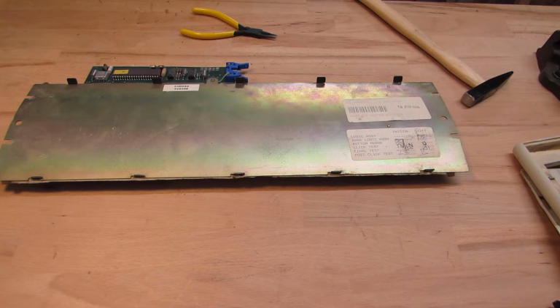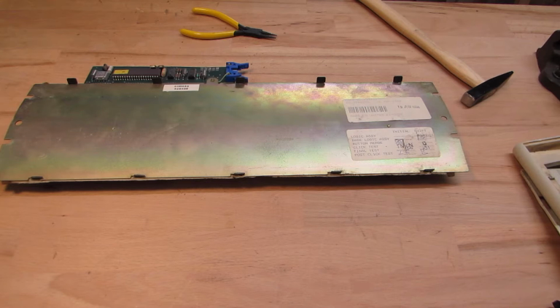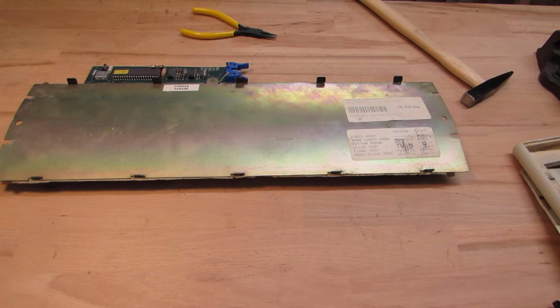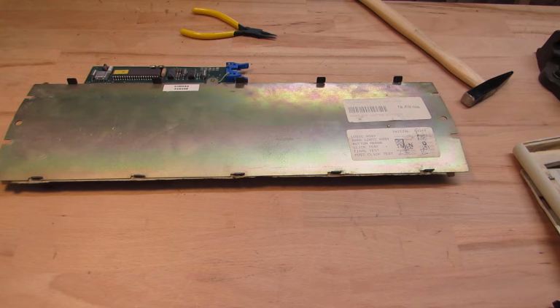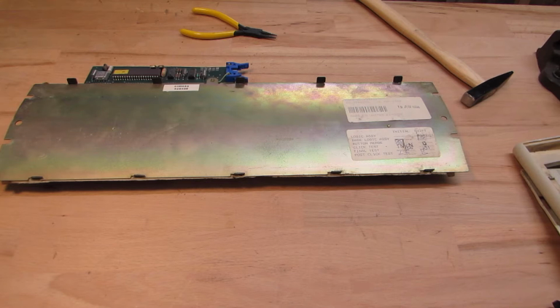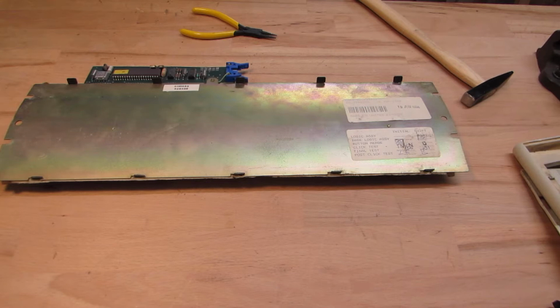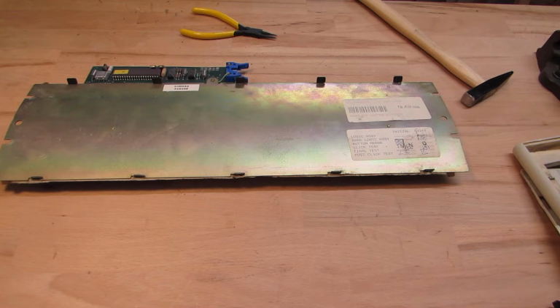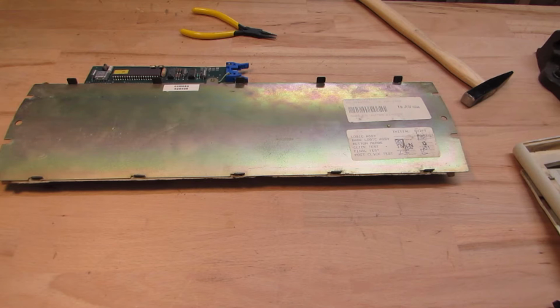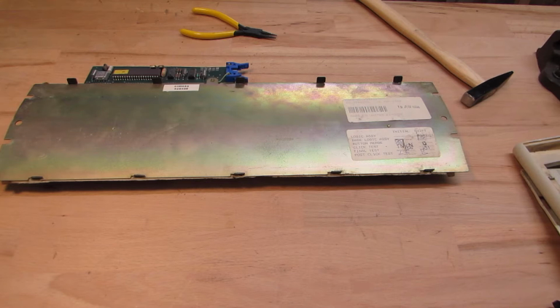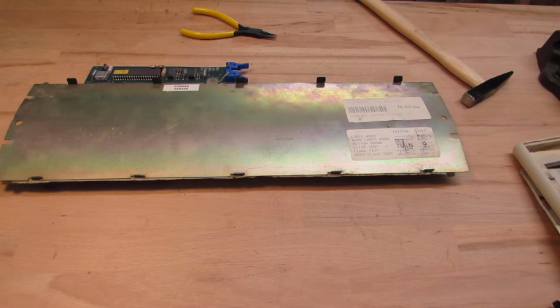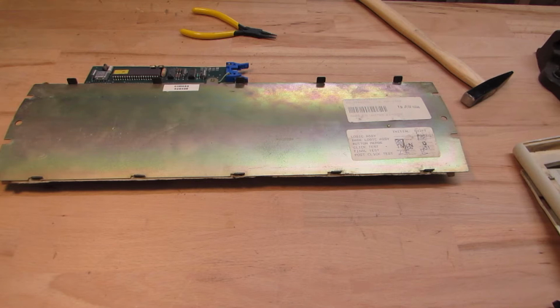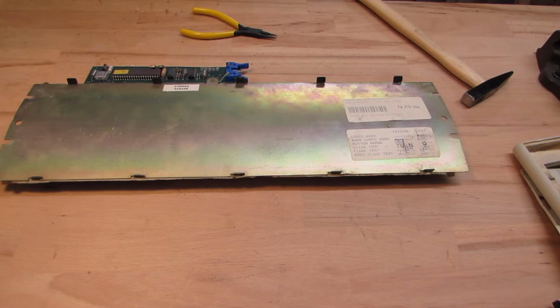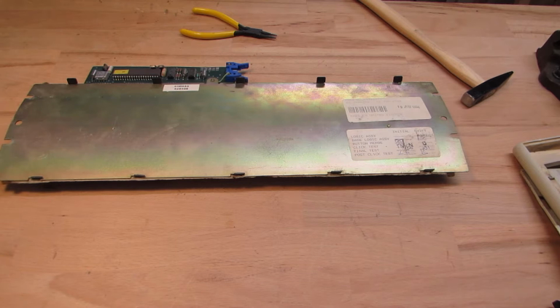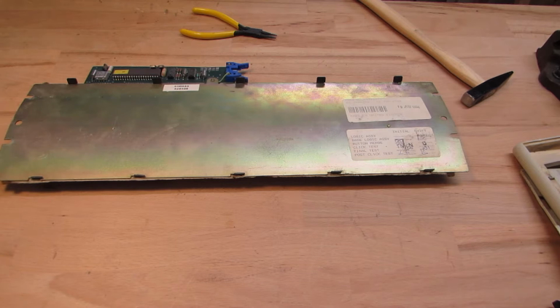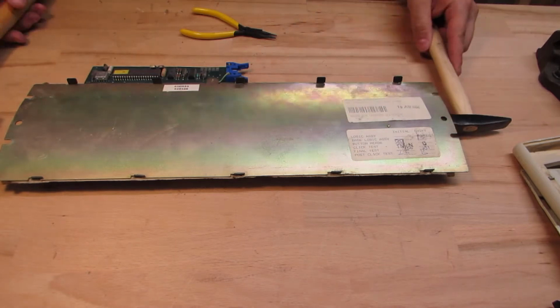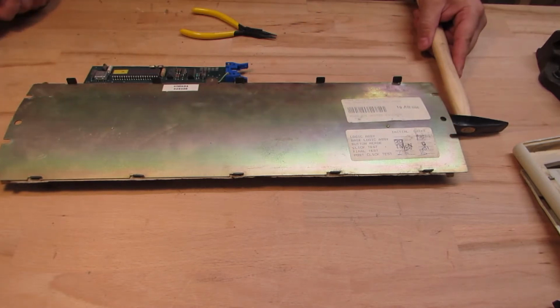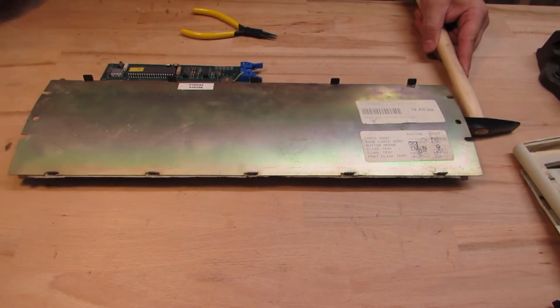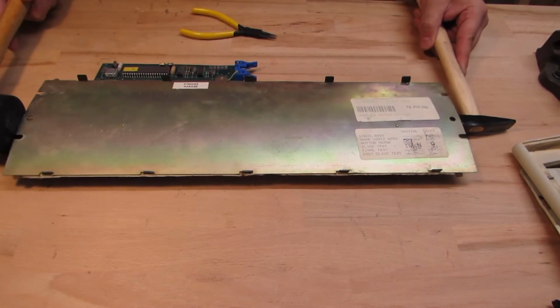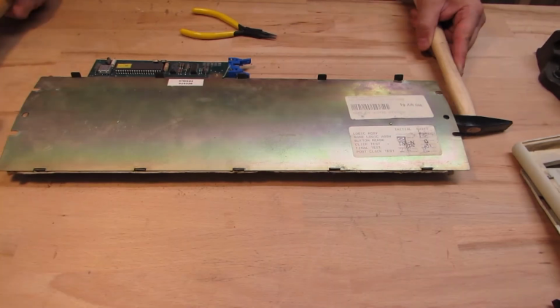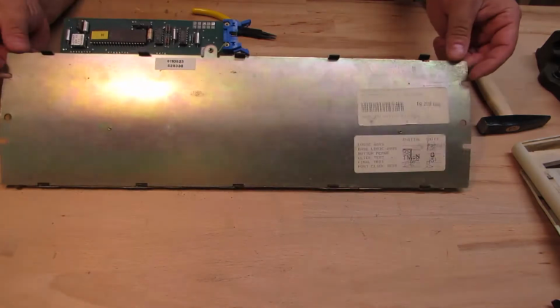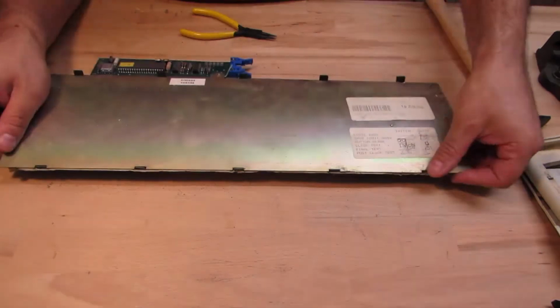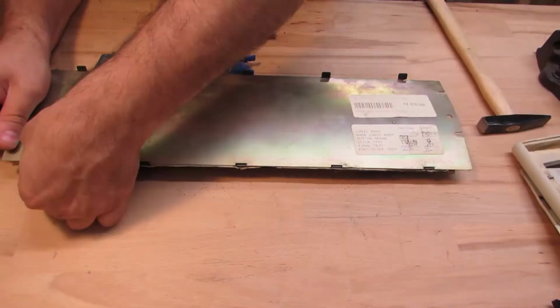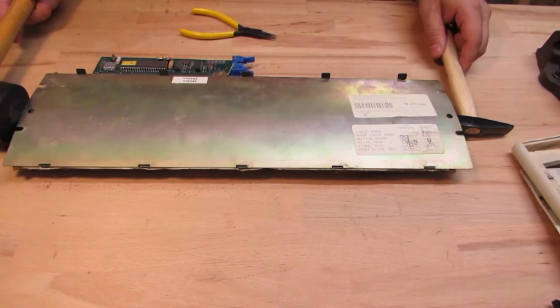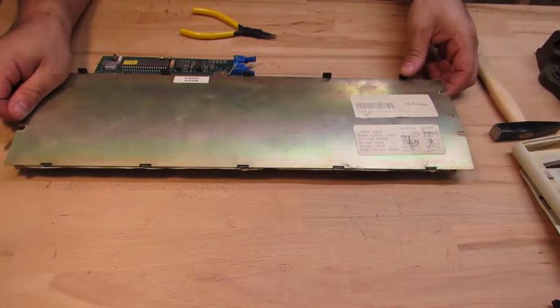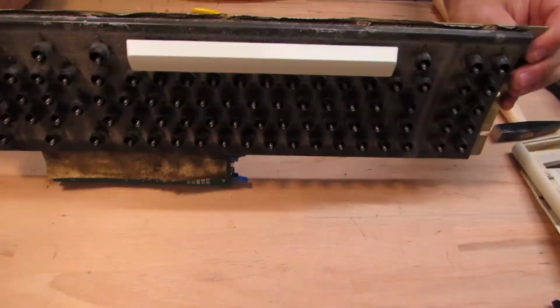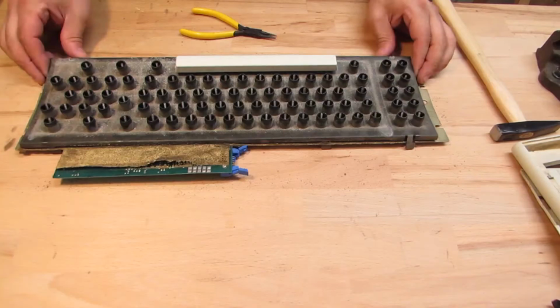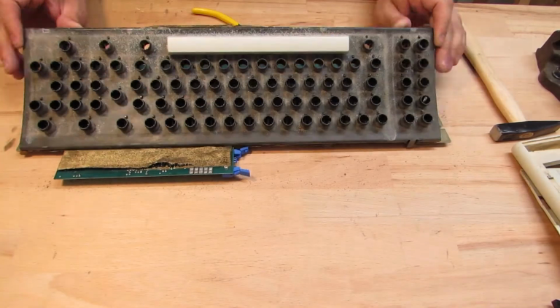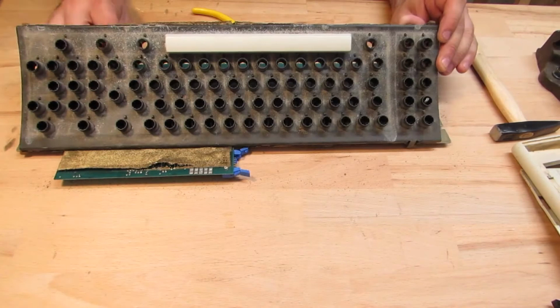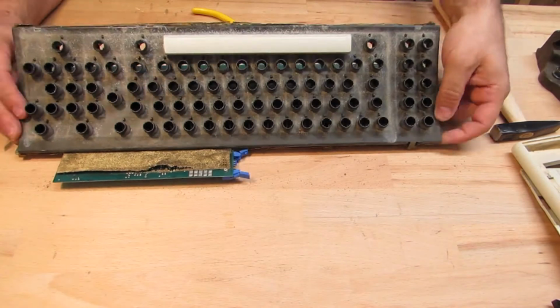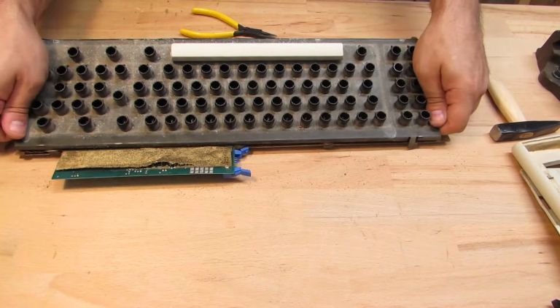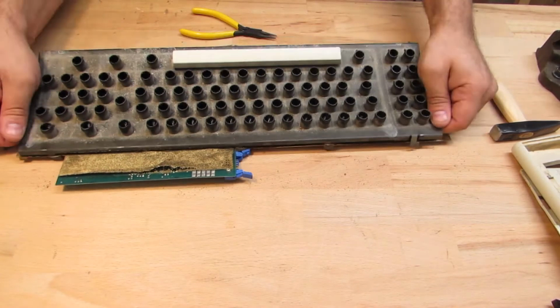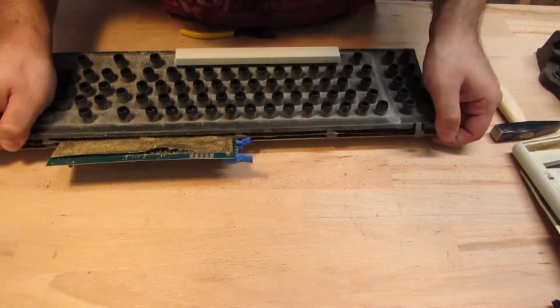To remove the backside, I could just bend away those locking retainers, but I think I can slide it out if I use two hammers. That seems to have worked very well — now I can take the two parts apart.